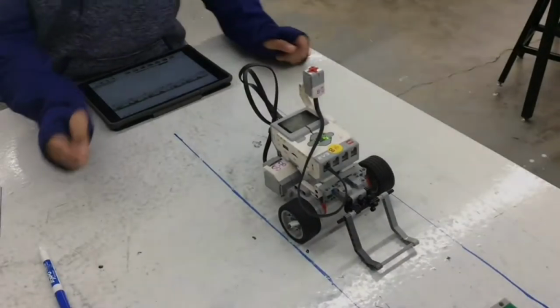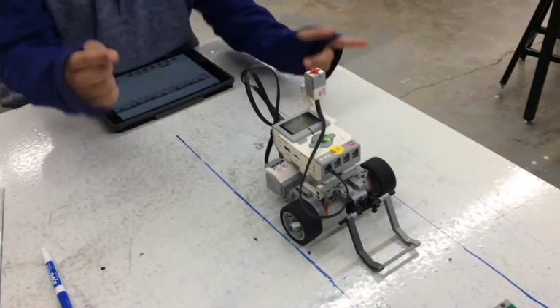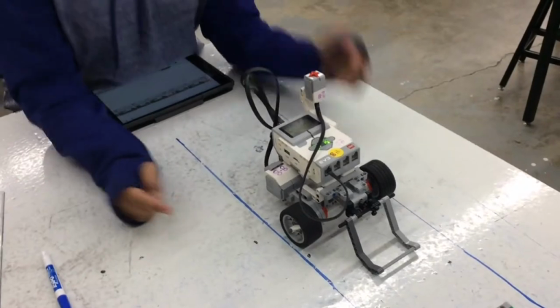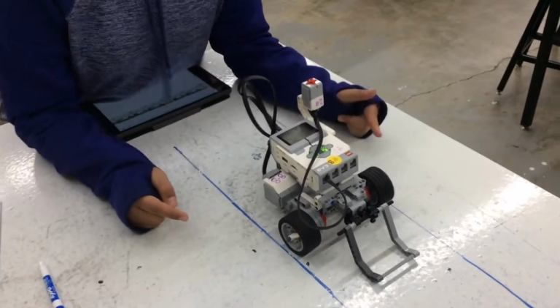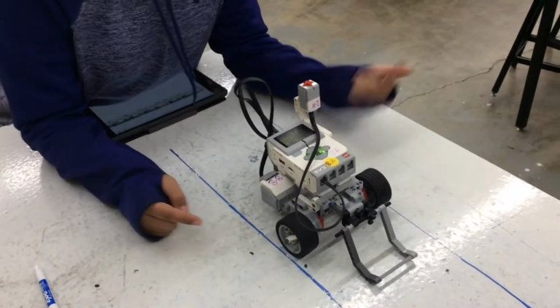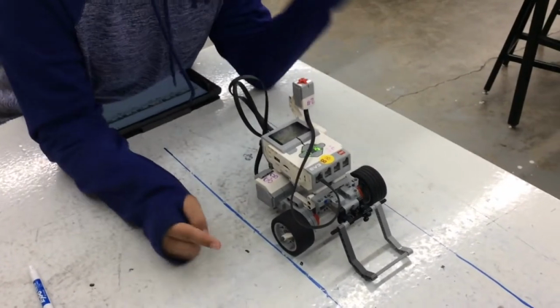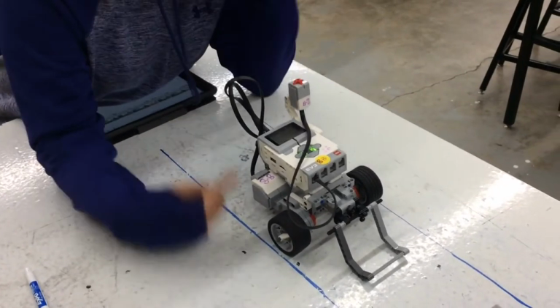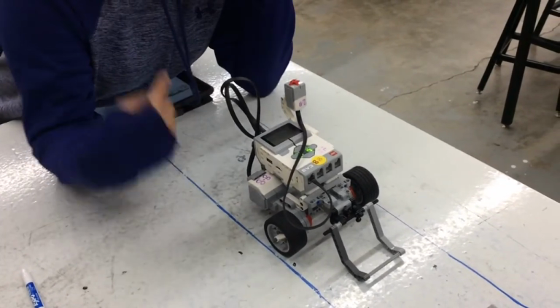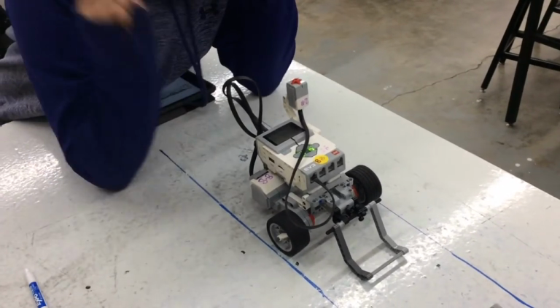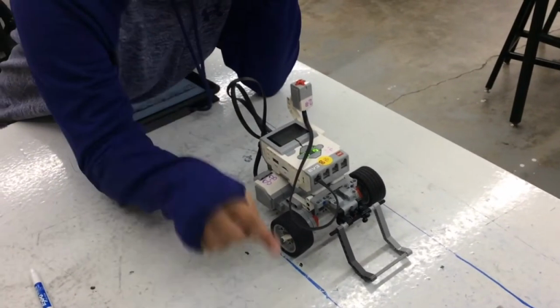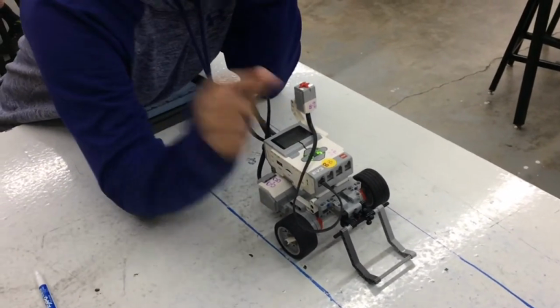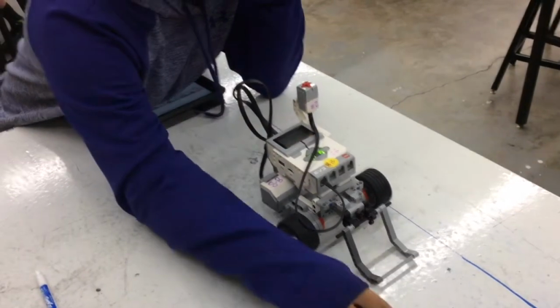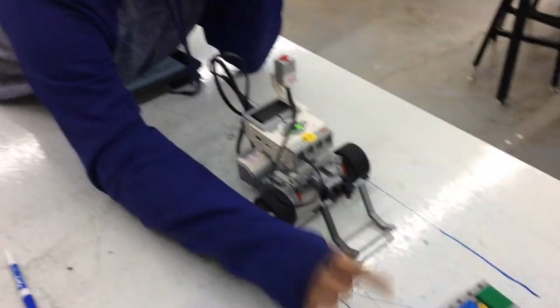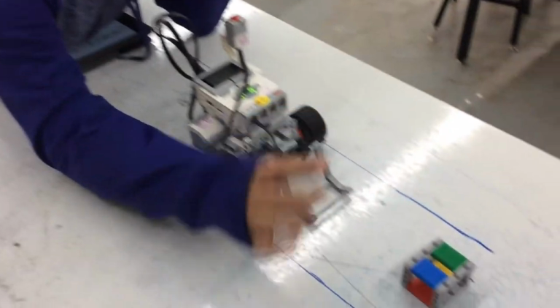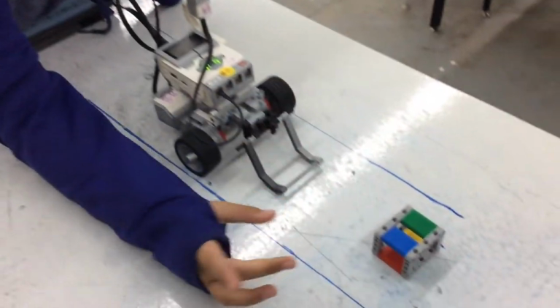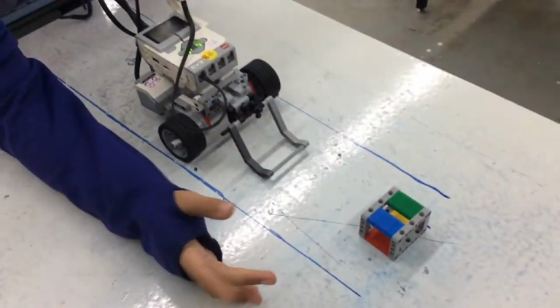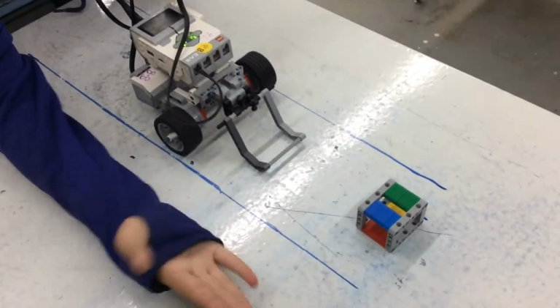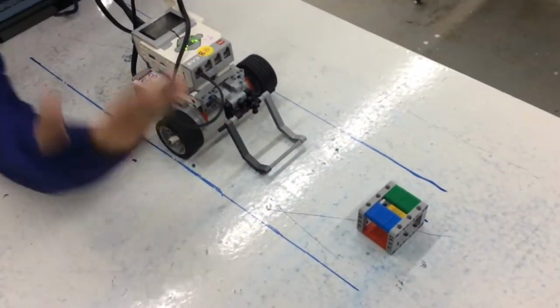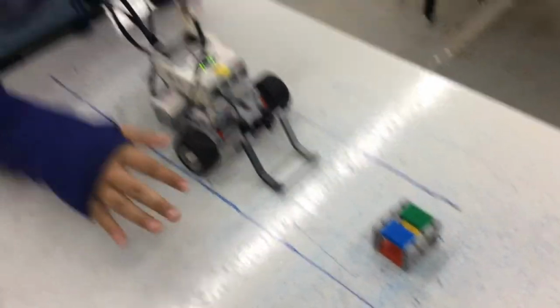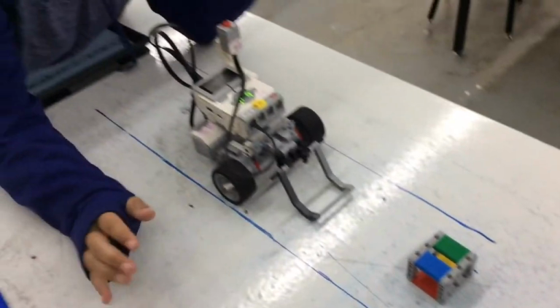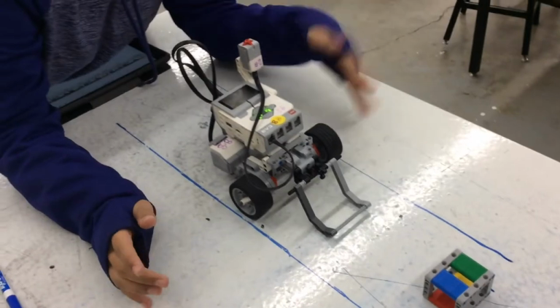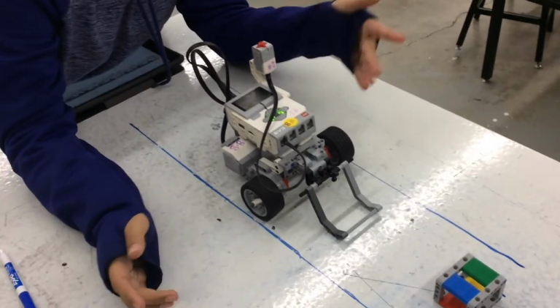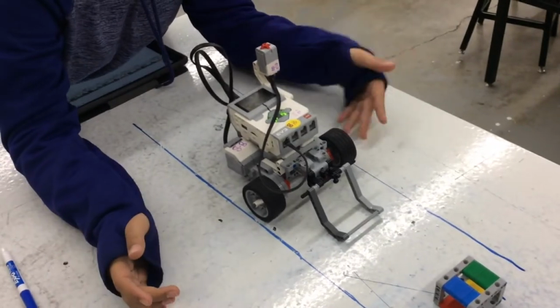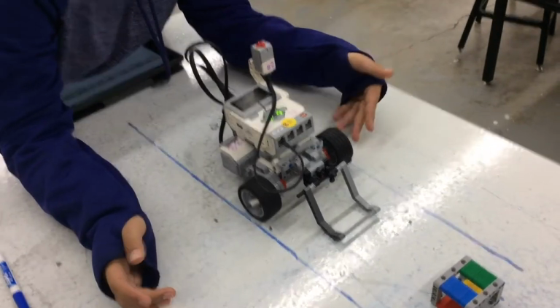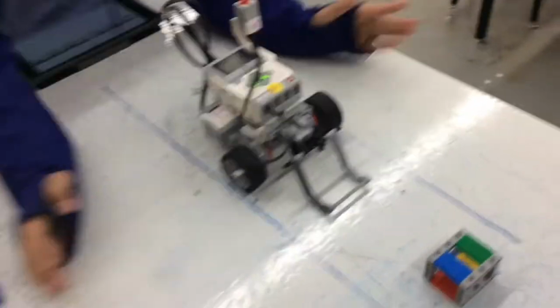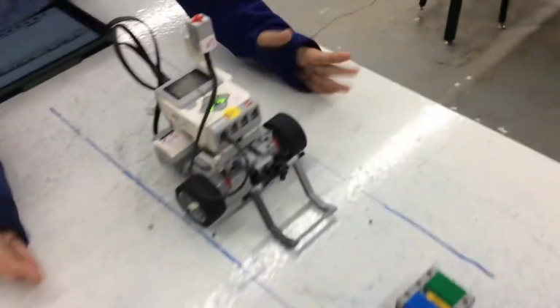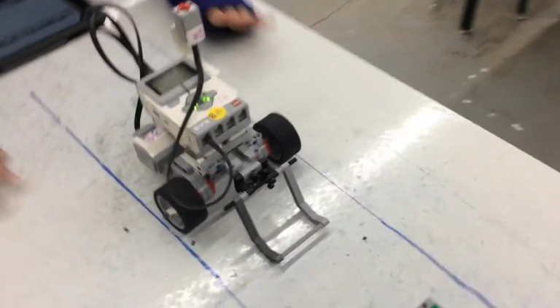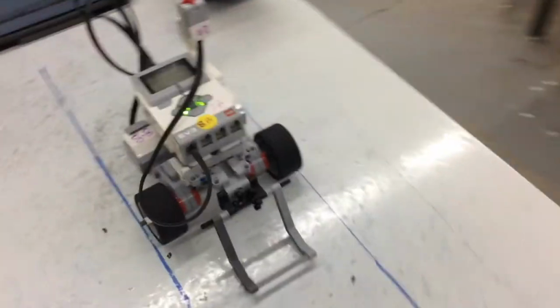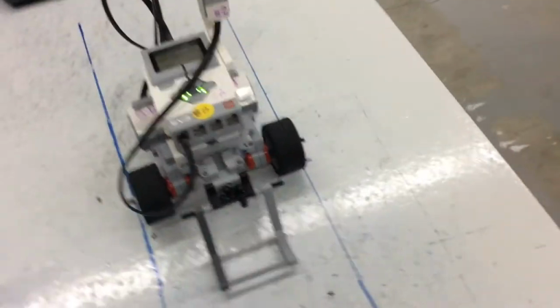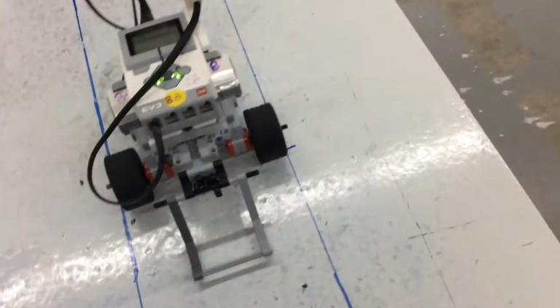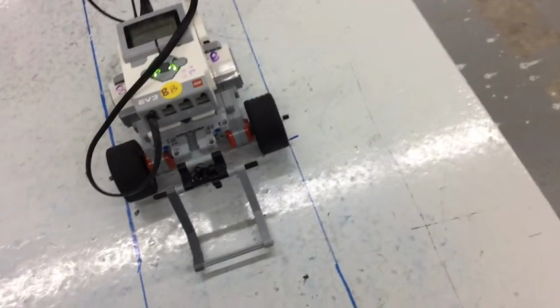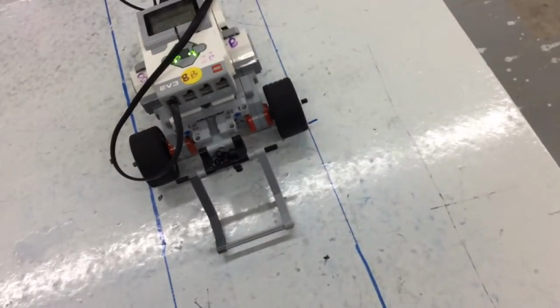Okay, so what we're going to do is we're going to make the robot go forward, catch the little box thingy, bring it back, drop it around here, and then come back all the way here.